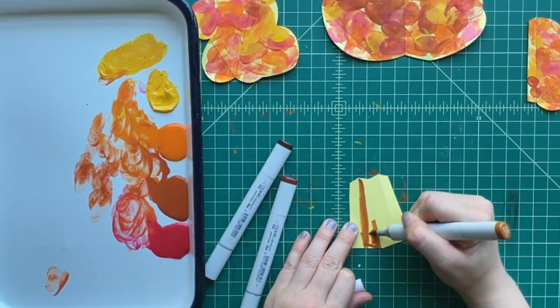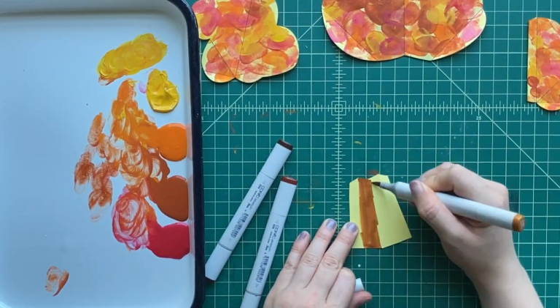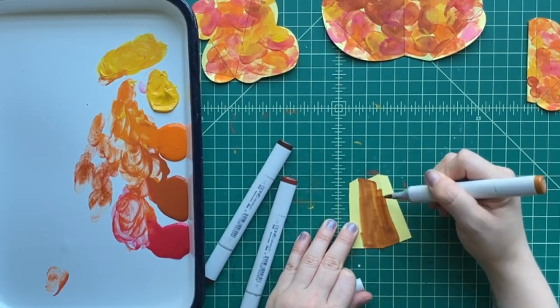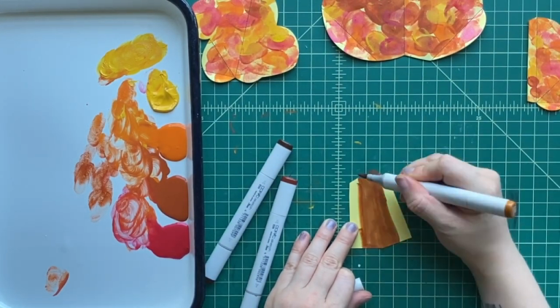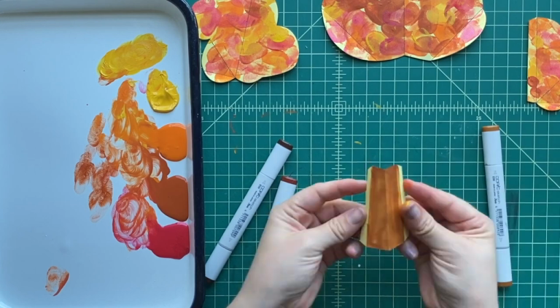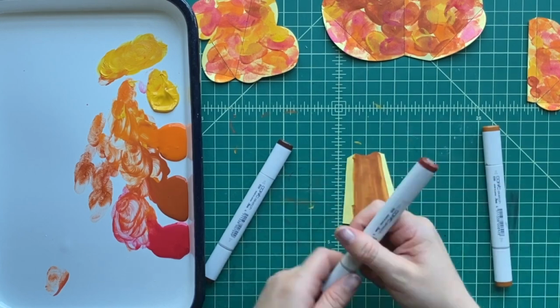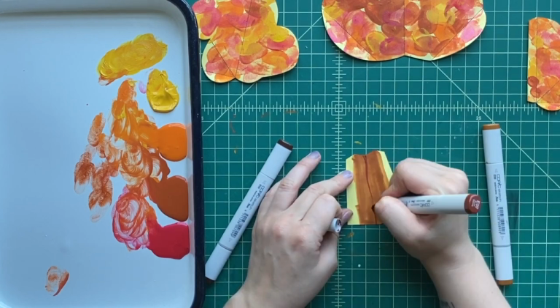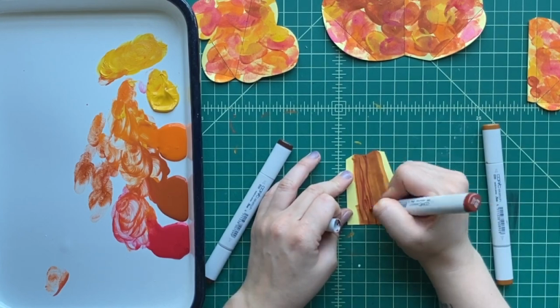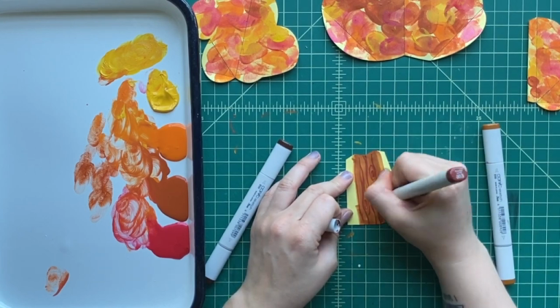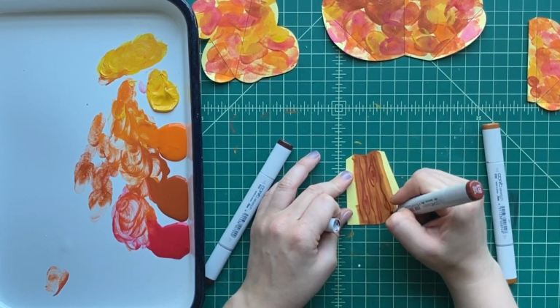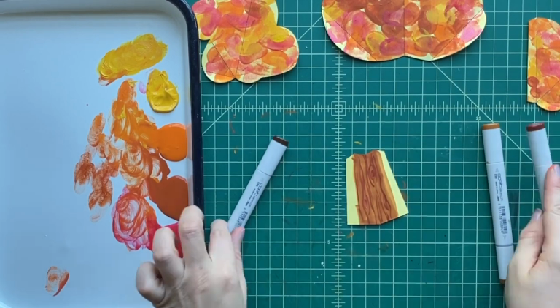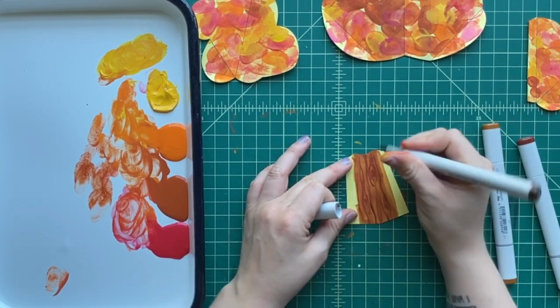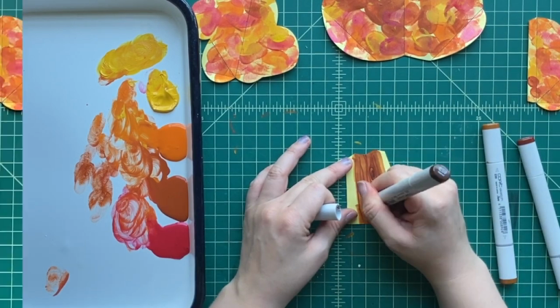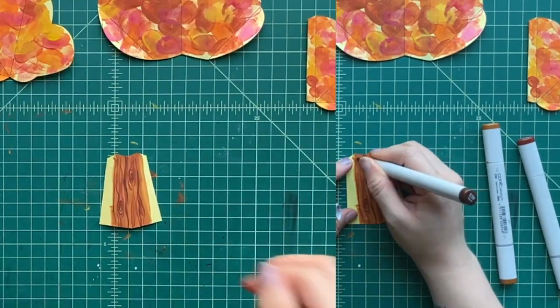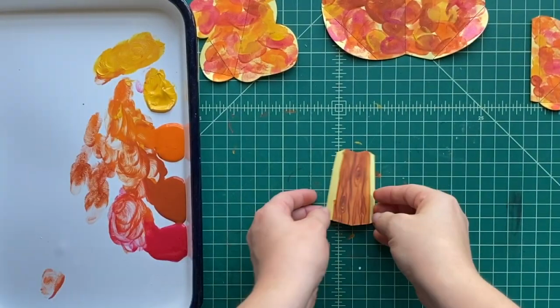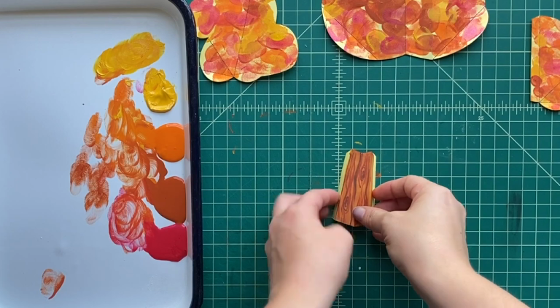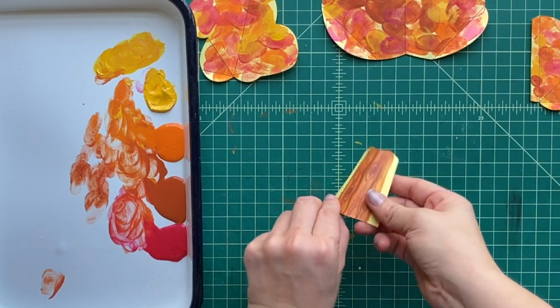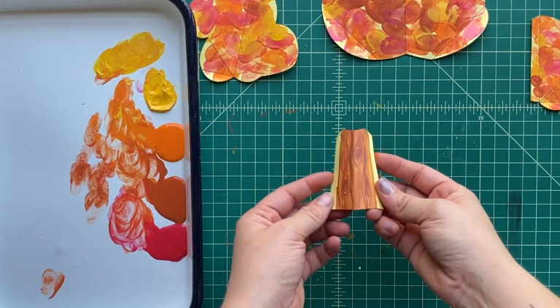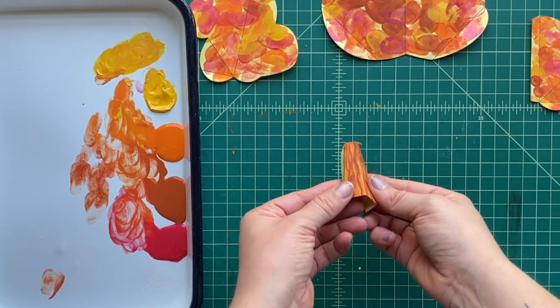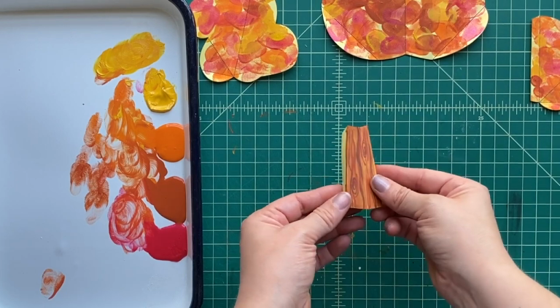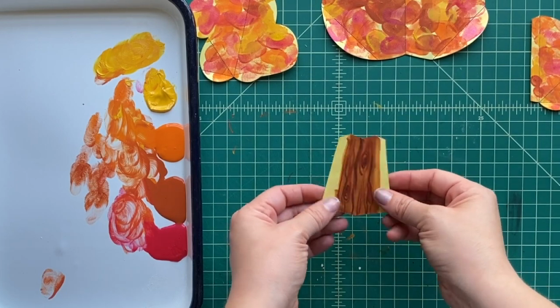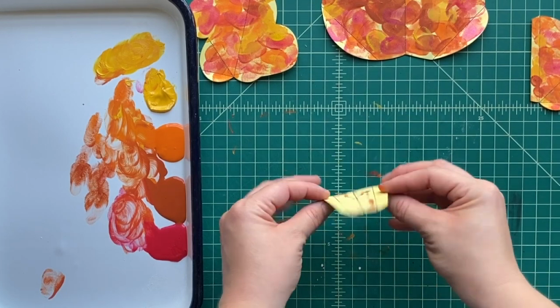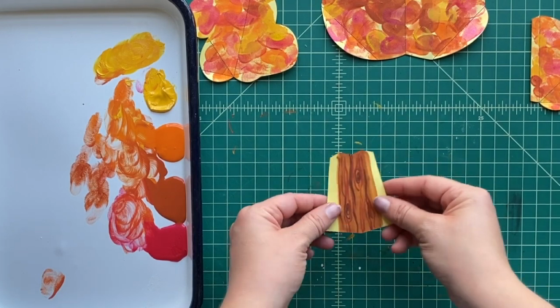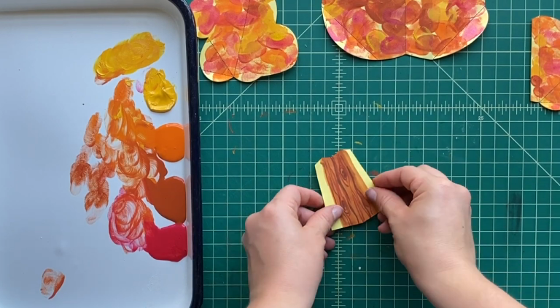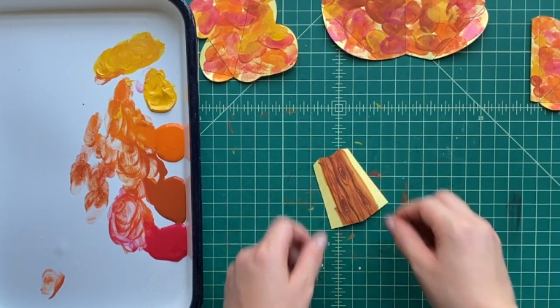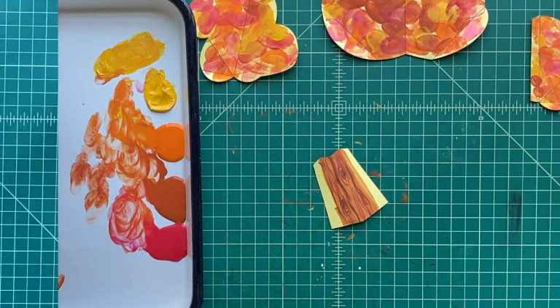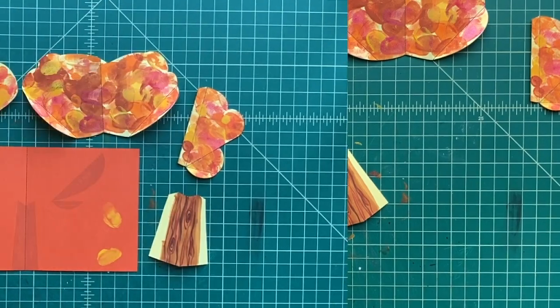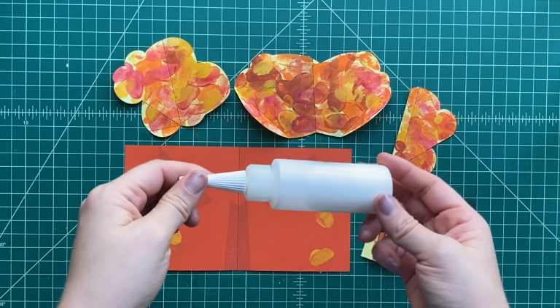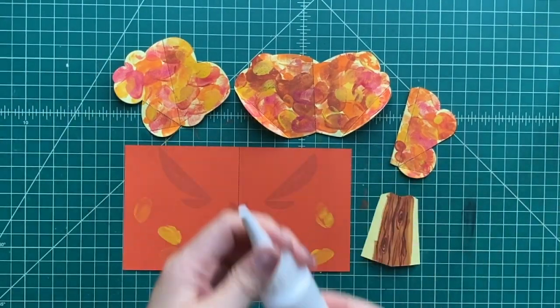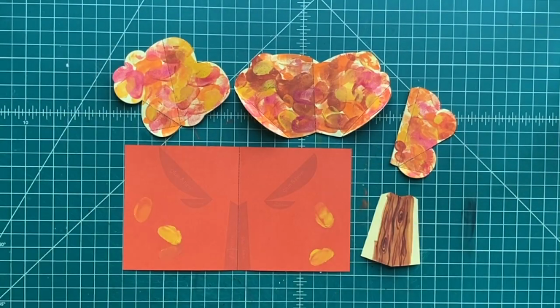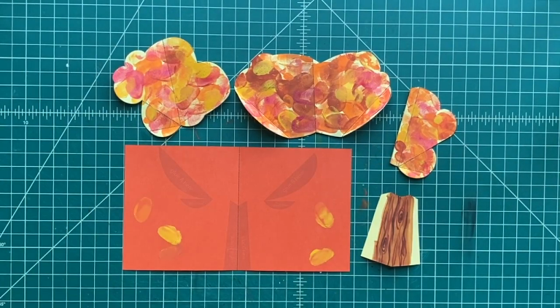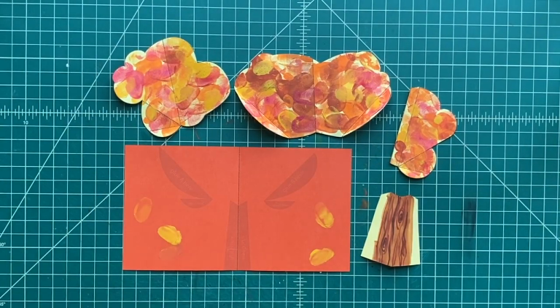Now remember, you've got to let the paint dry before we put together the rest of the pop-up. And then if you want, you can decorate the trunk of the tree — she's using a little marker on that. Now let's get to gluing the pieces on.